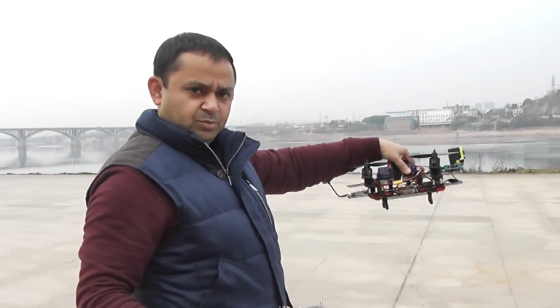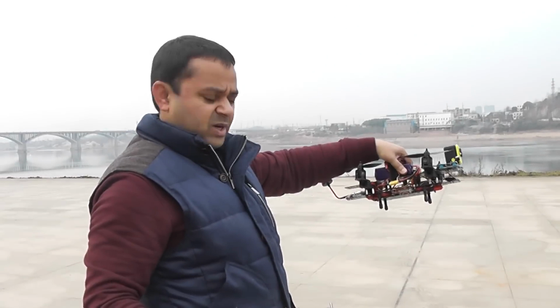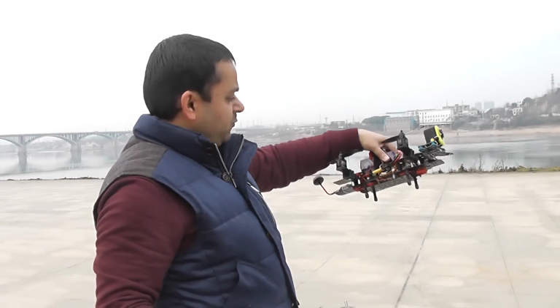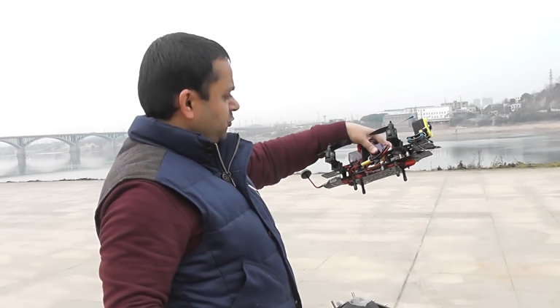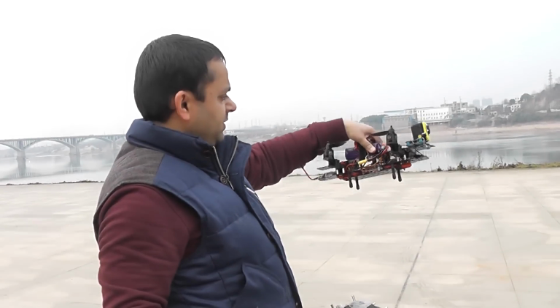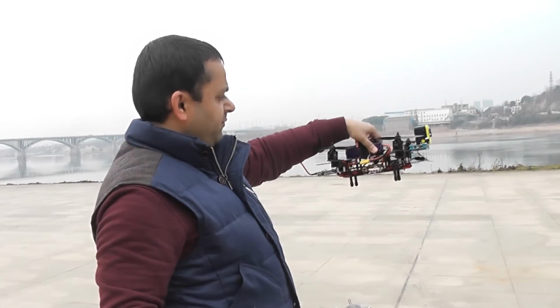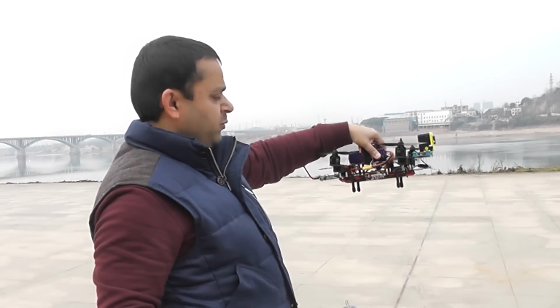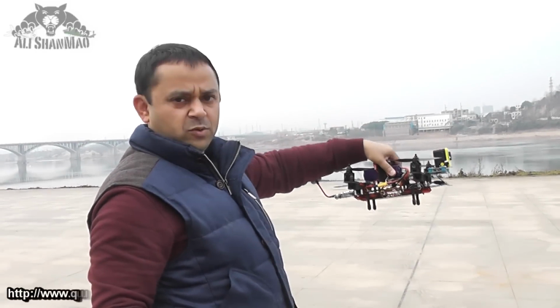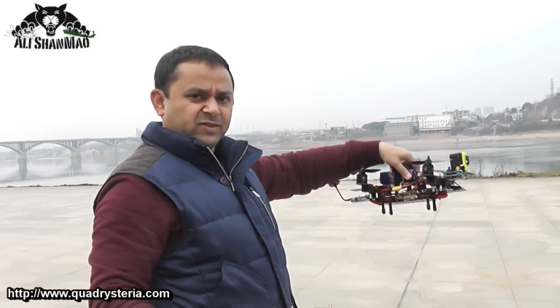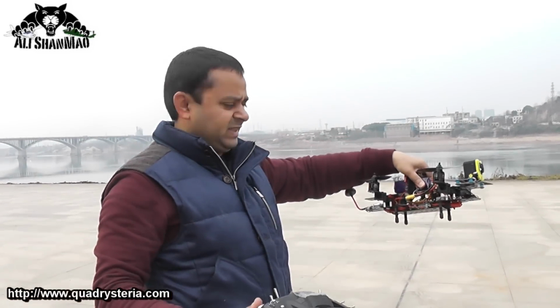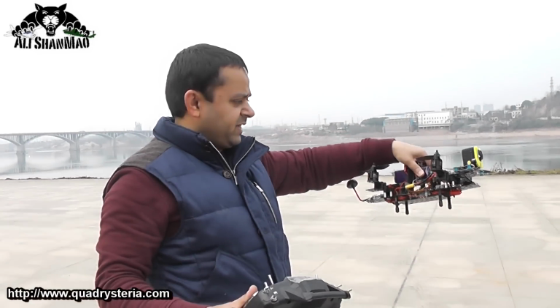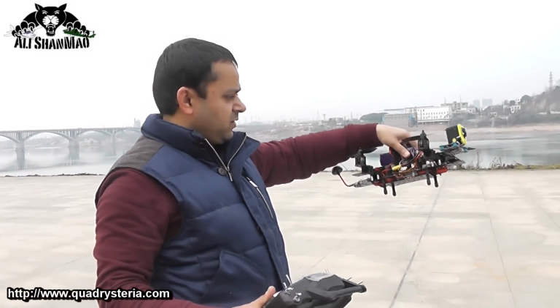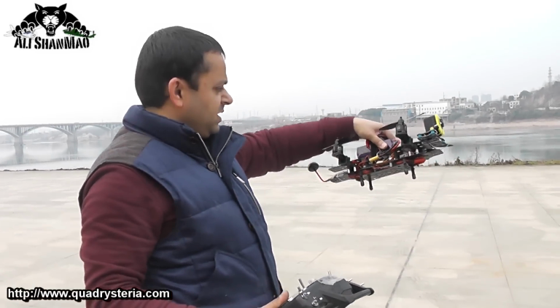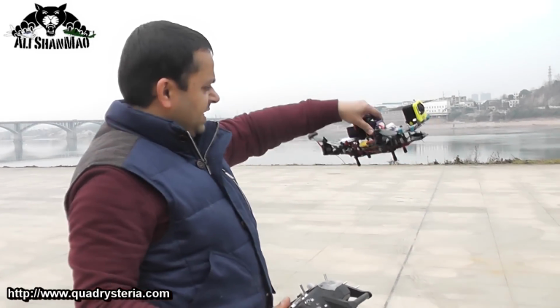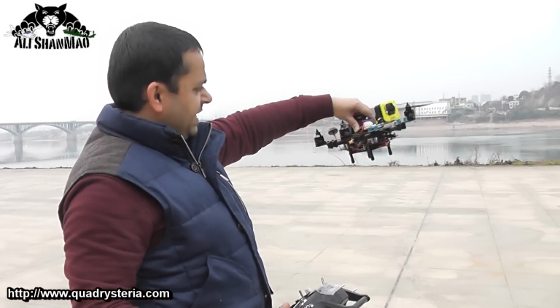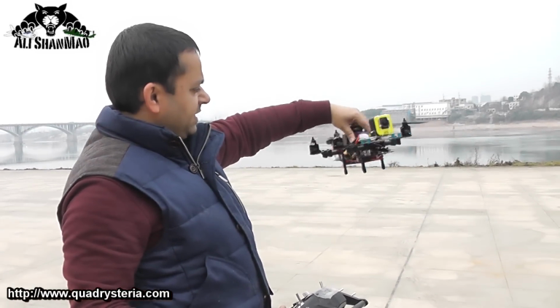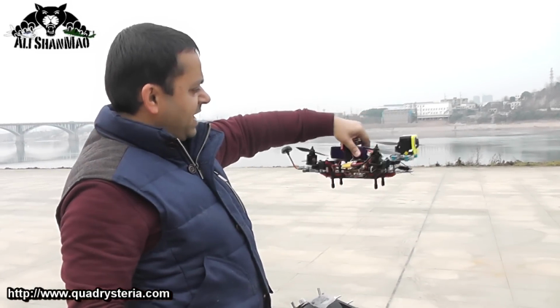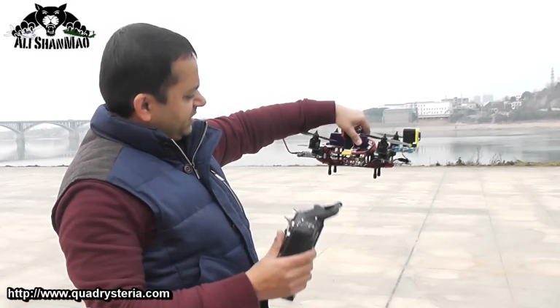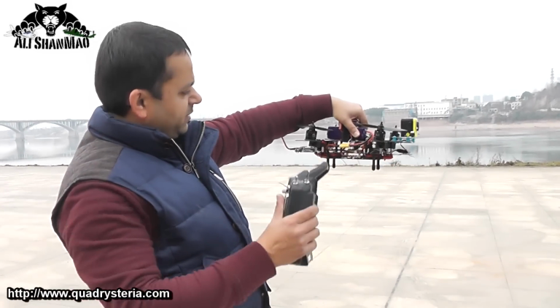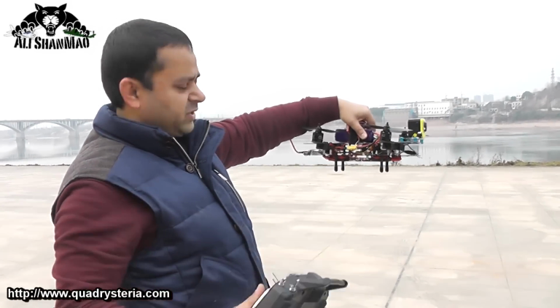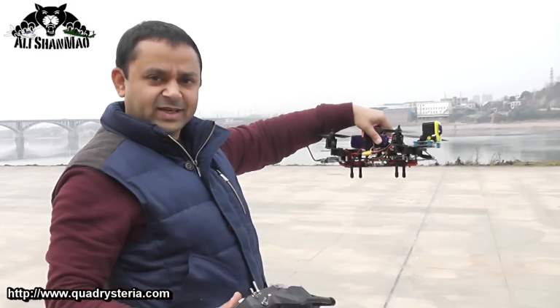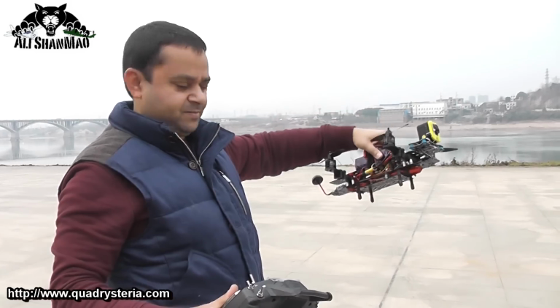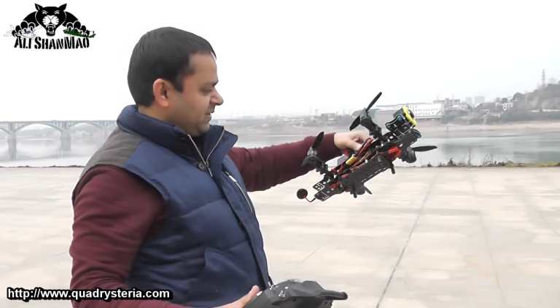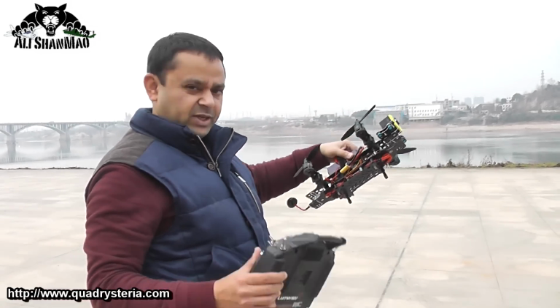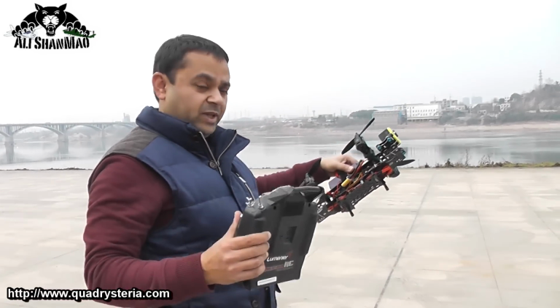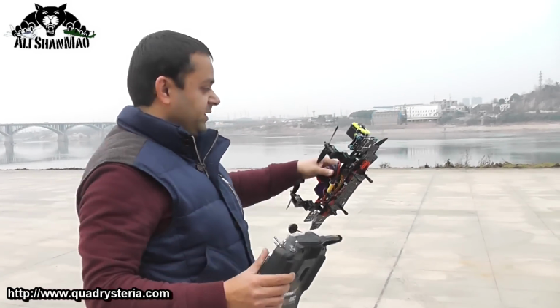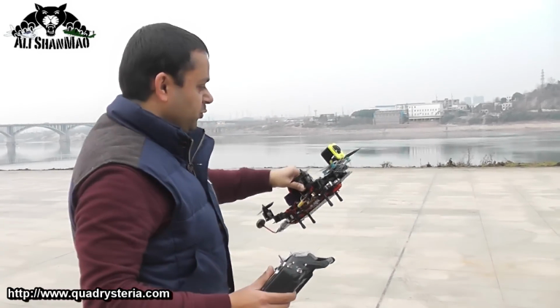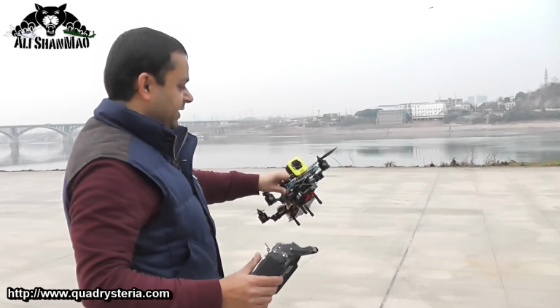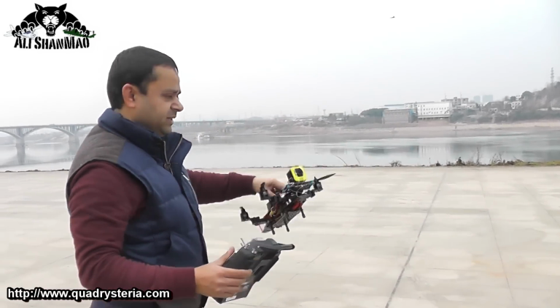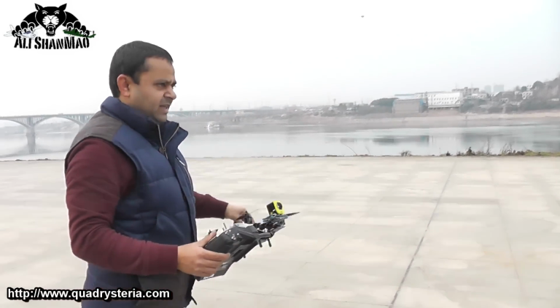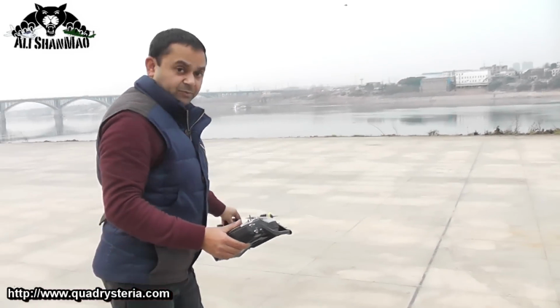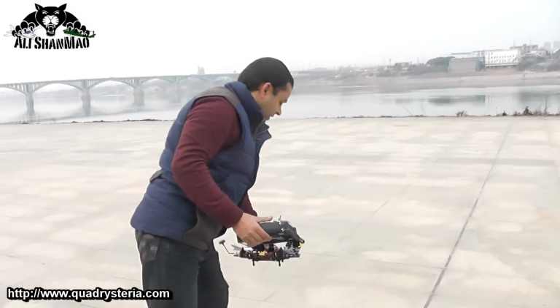Mini Mamba V2 from Fadri Stereo.com. I have tilted motors this time — it's the first time to fly with tilted motors. Let's see how it will behave.